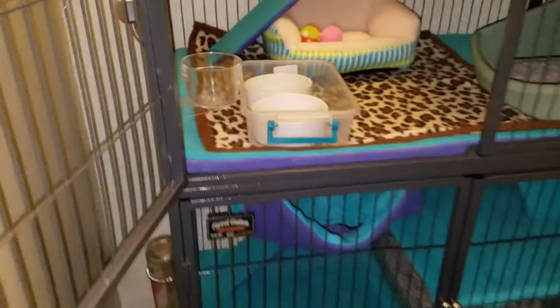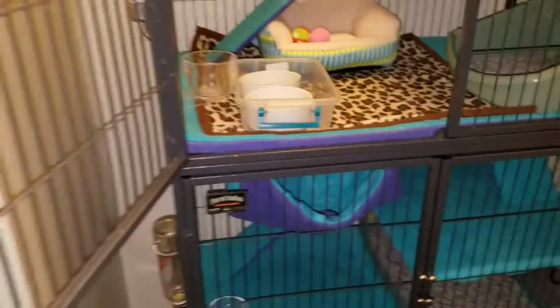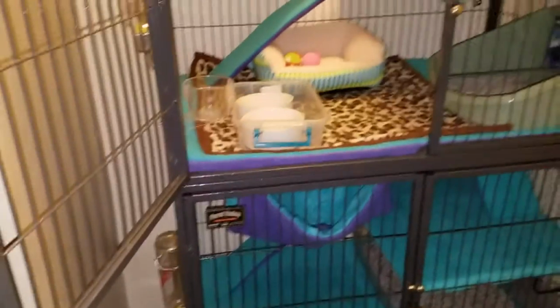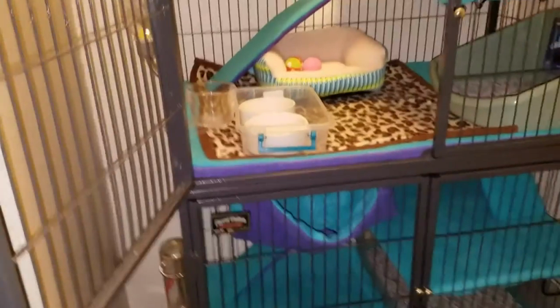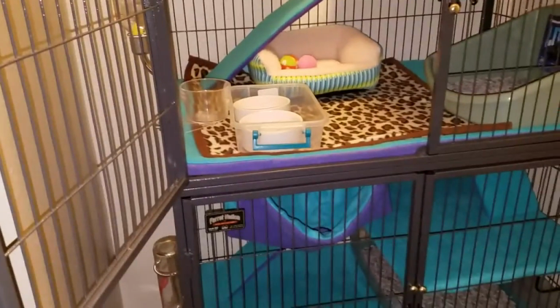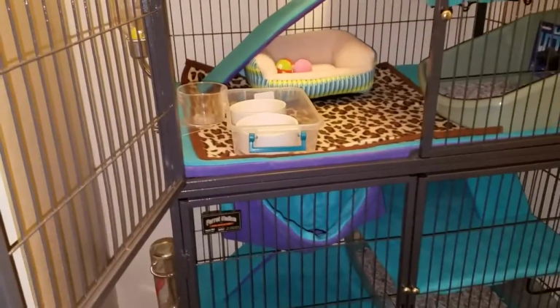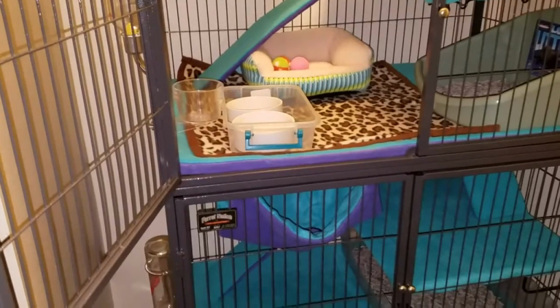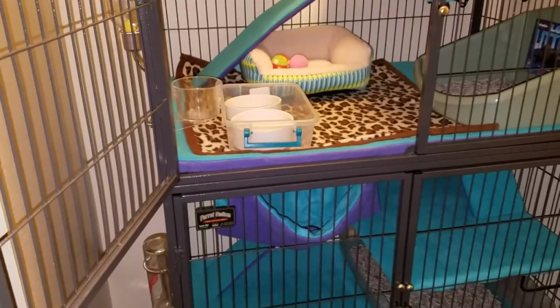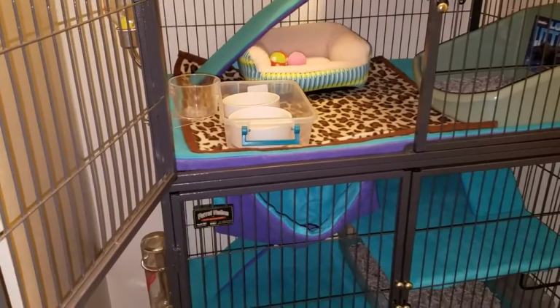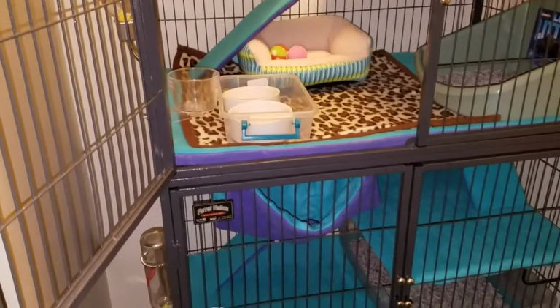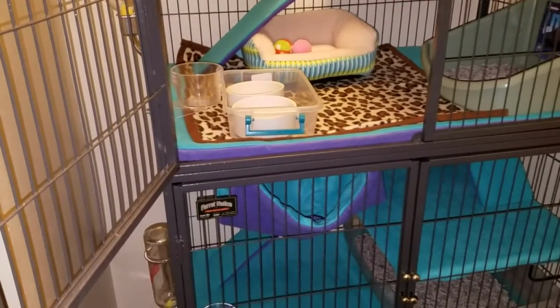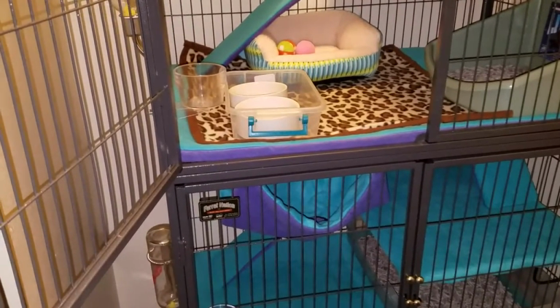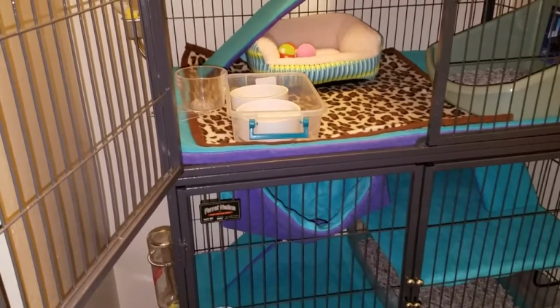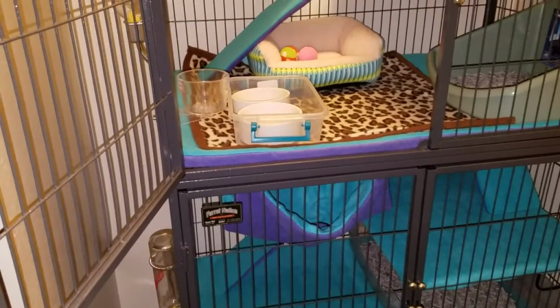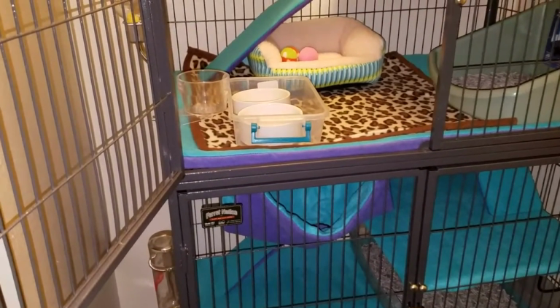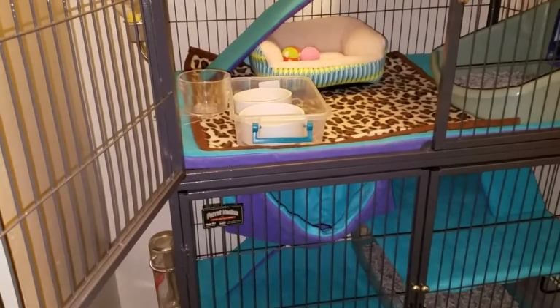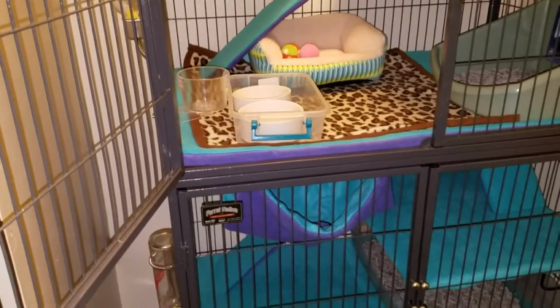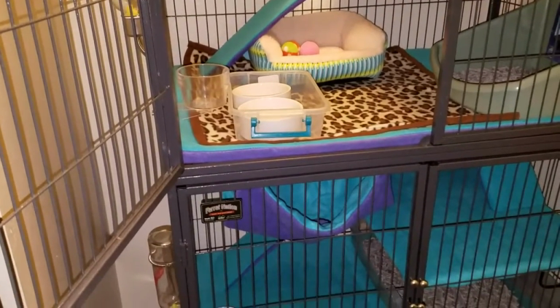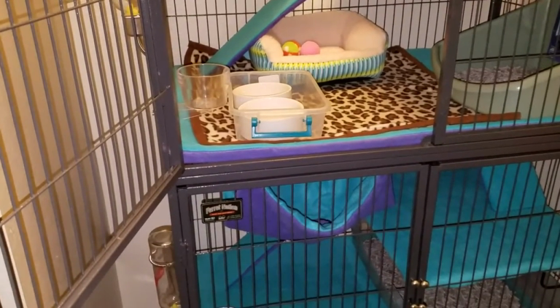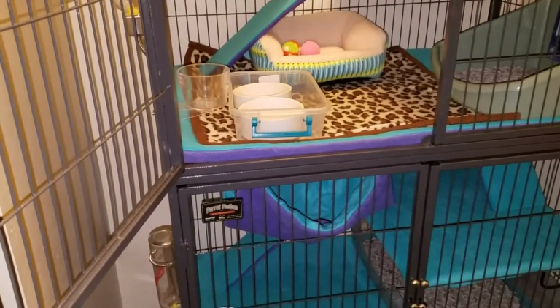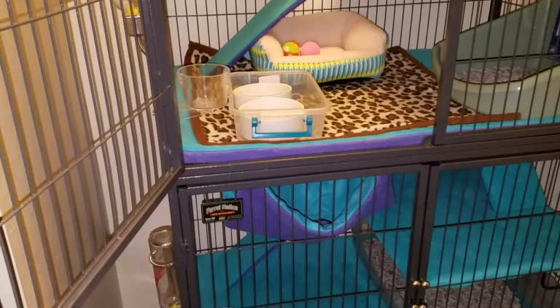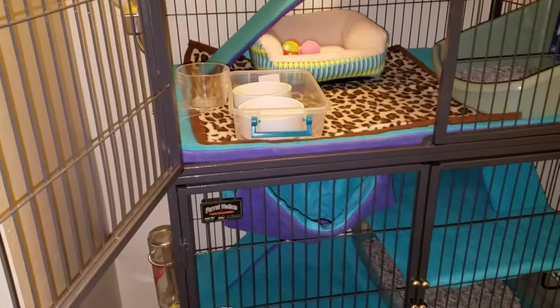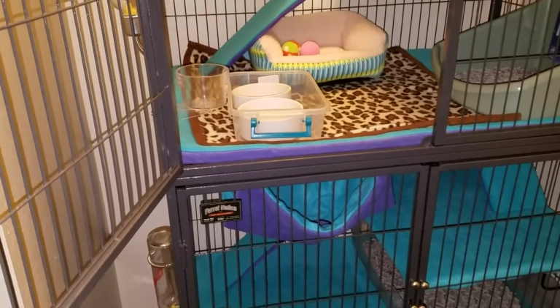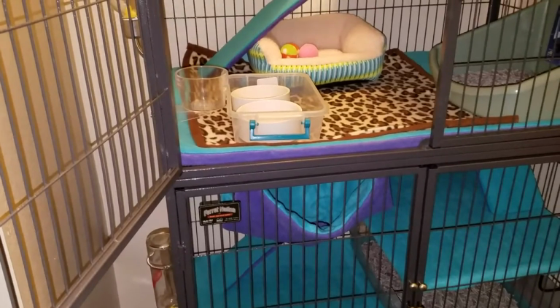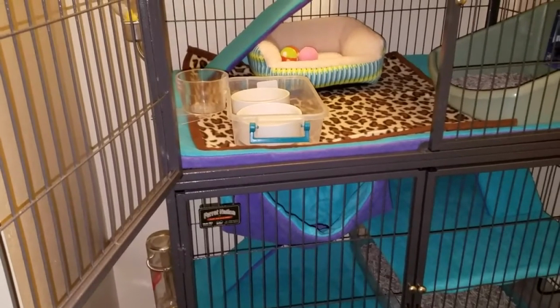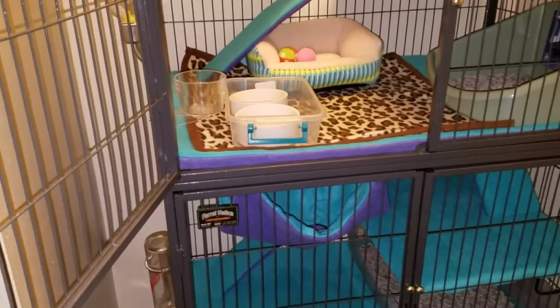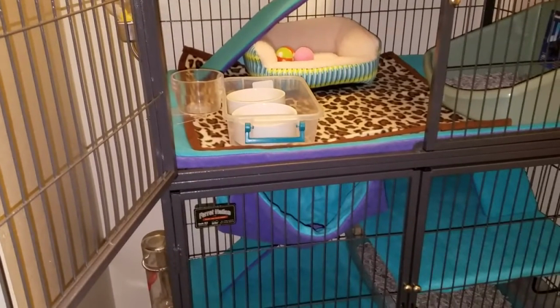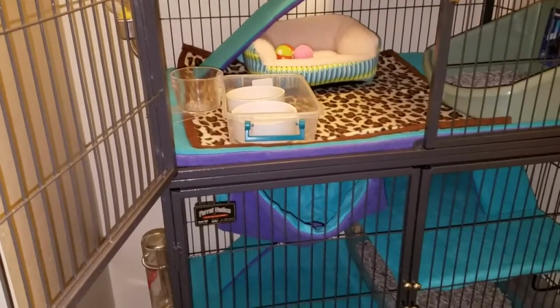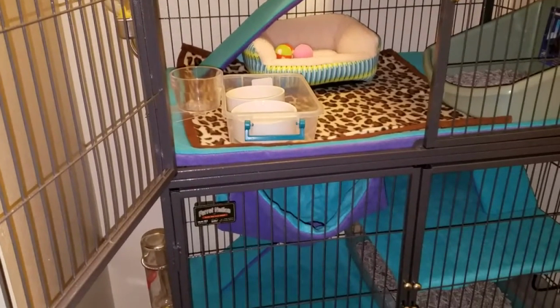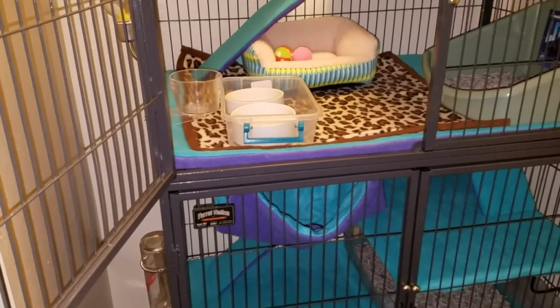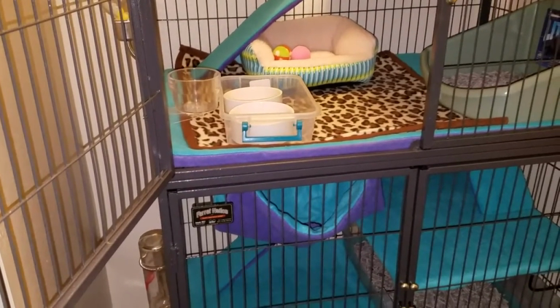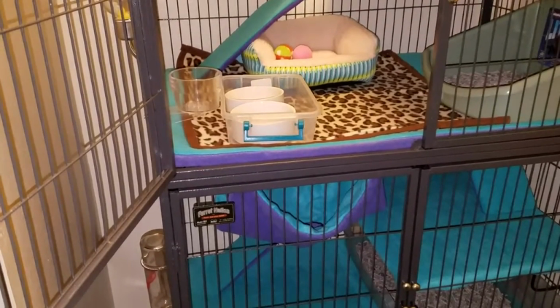Yeah, let me know what you guys think. I can't wait to get my ferrets — oh my gosh, they're so bad. Thank you guys, thanks for the support, bye!